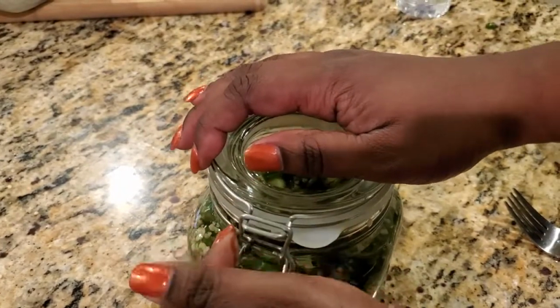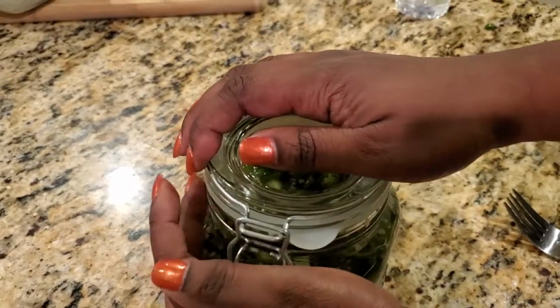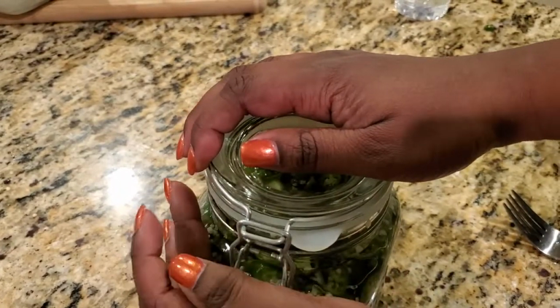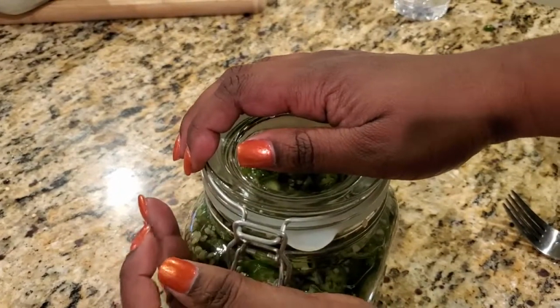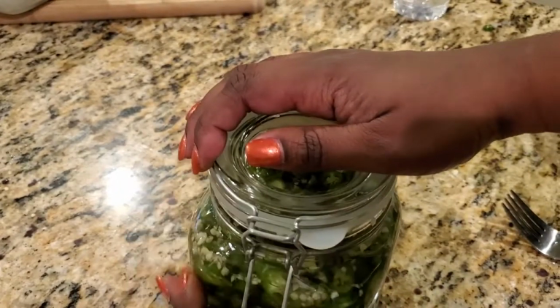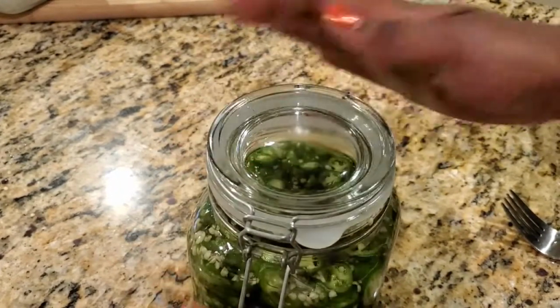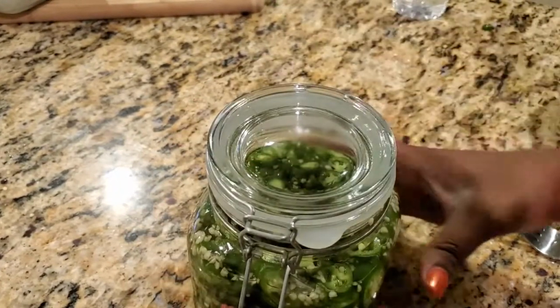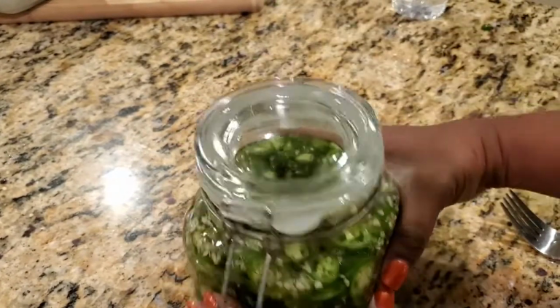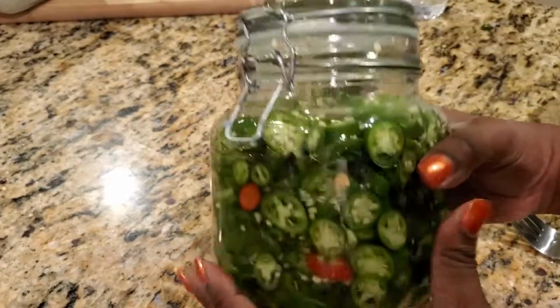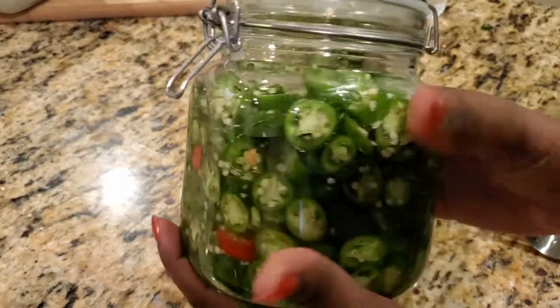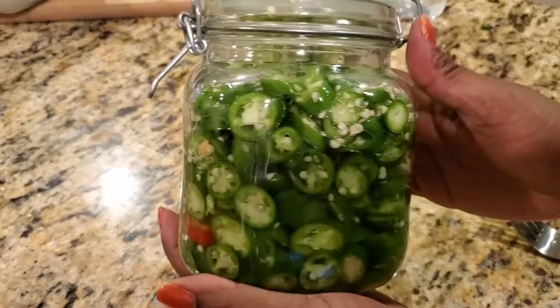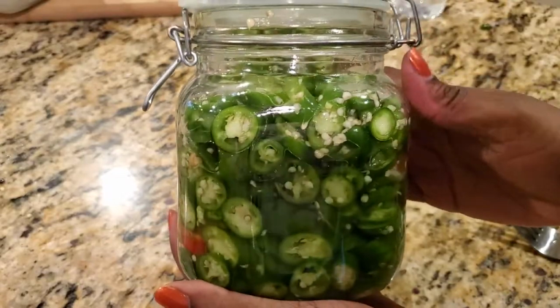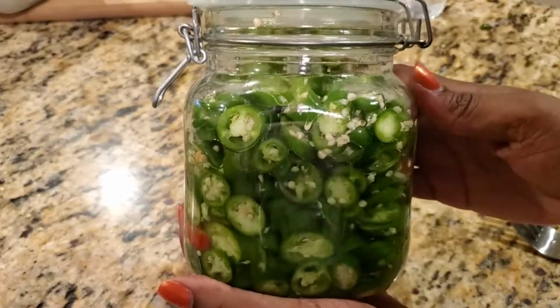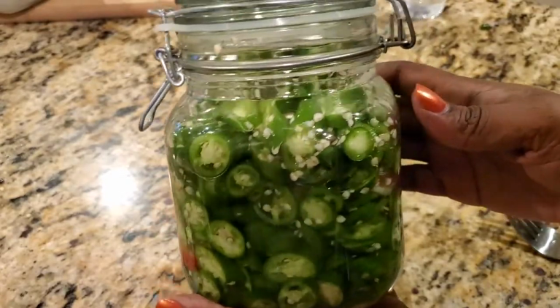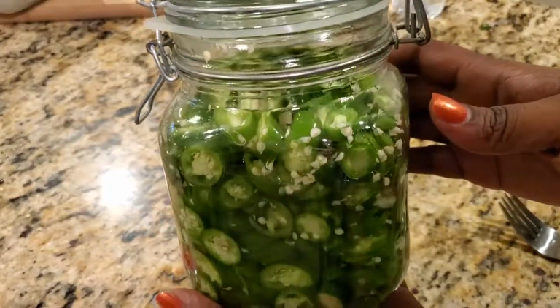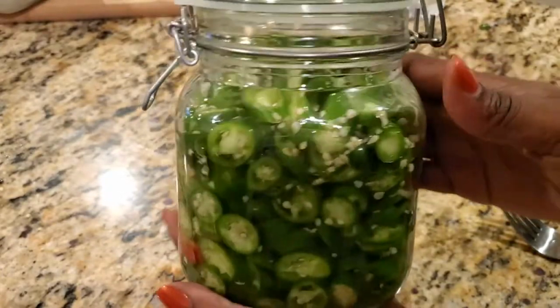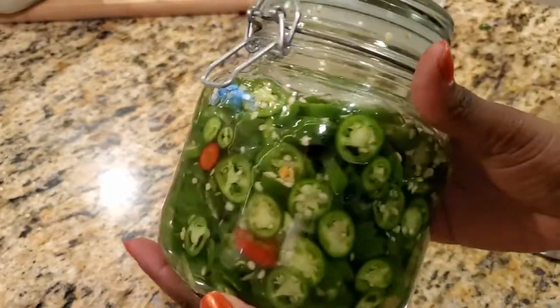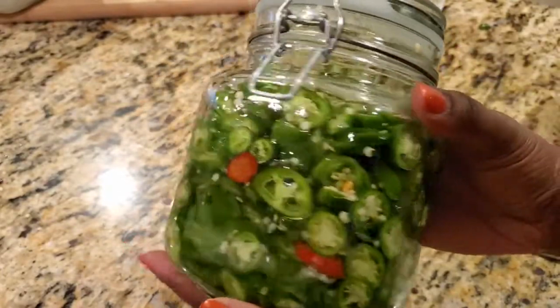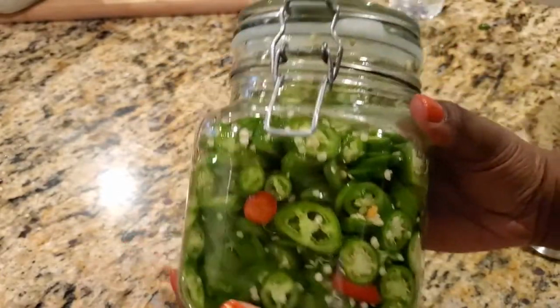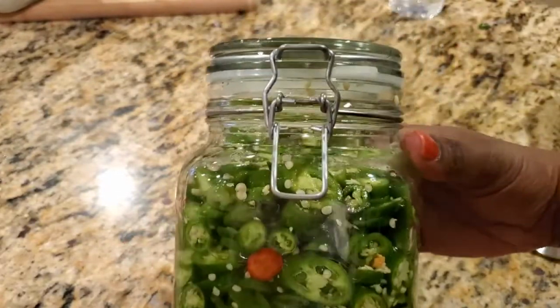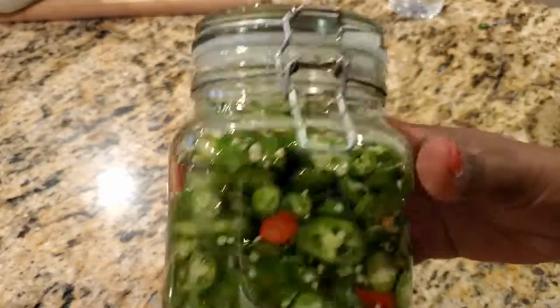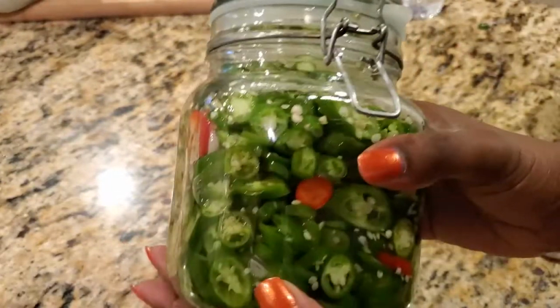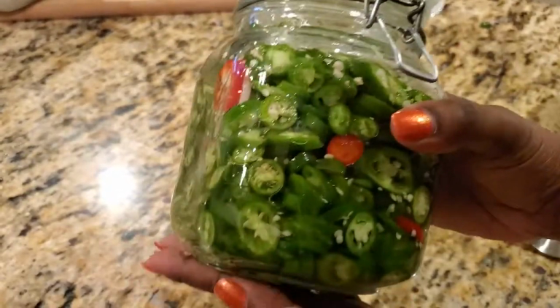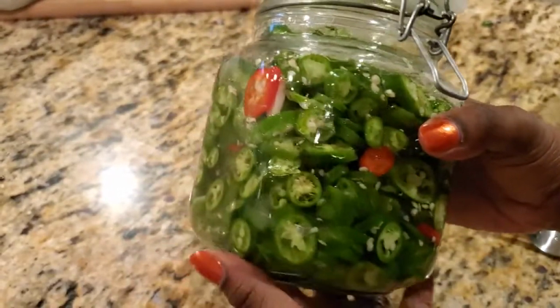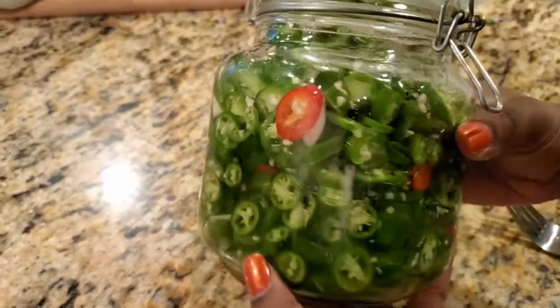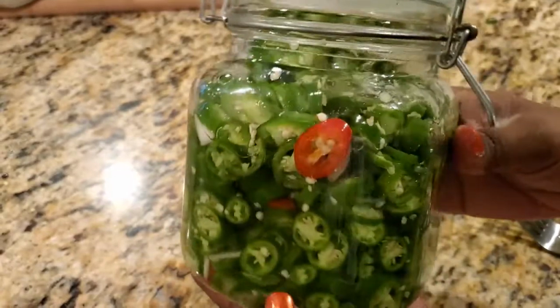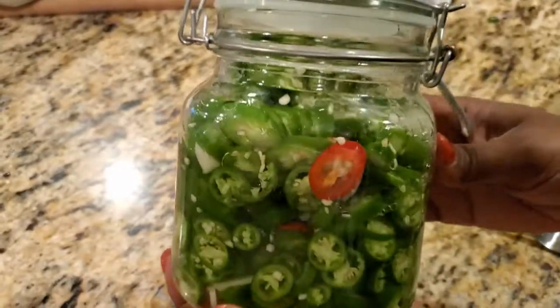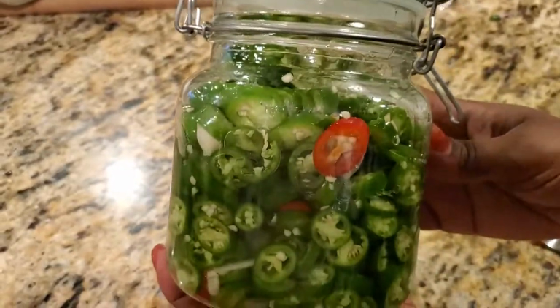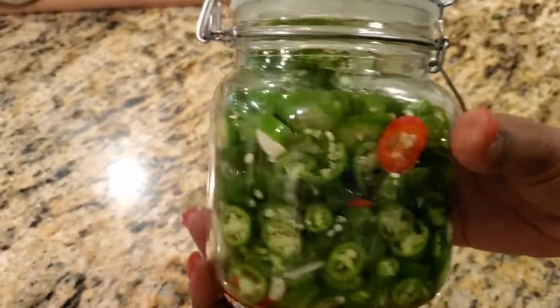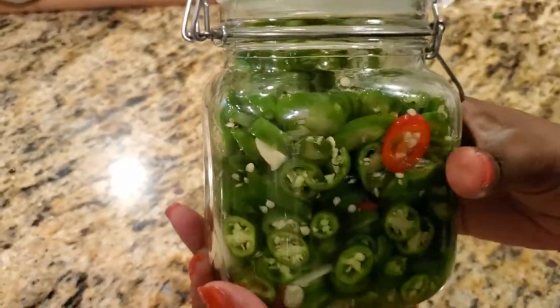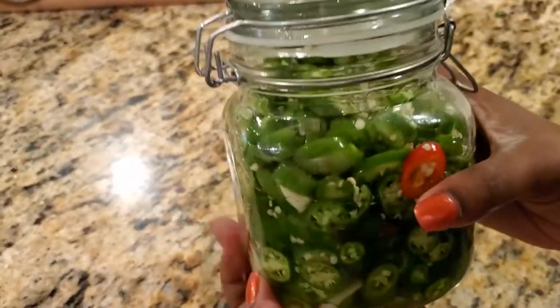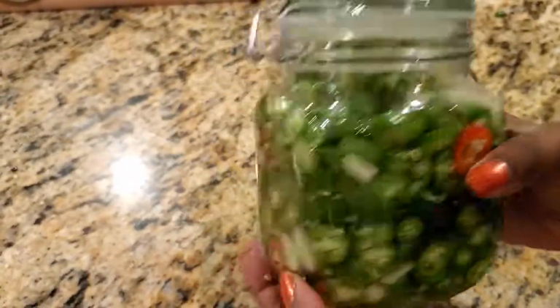Once all is done, you'll store this in the fridge for about three days before digging in — but I'll be honest, I couldn't wait the full three days, it was just way too good. I really hope you give this one a try, as it's so easy to make, and you can also try it with jalapeños. Thanks for watching, and I'll see you soon!